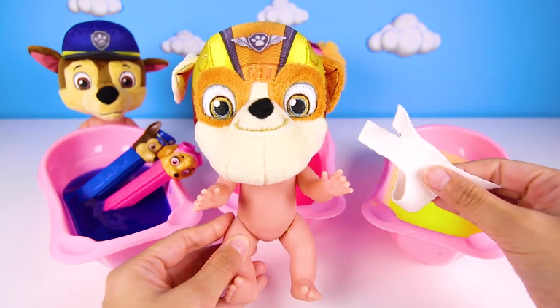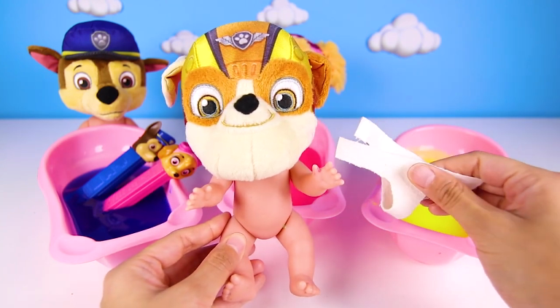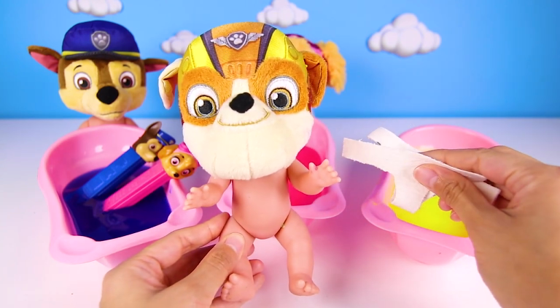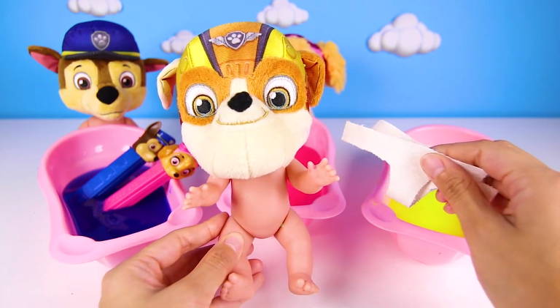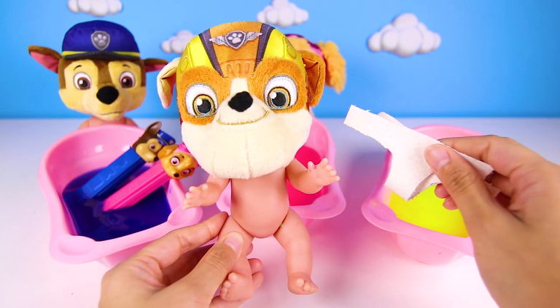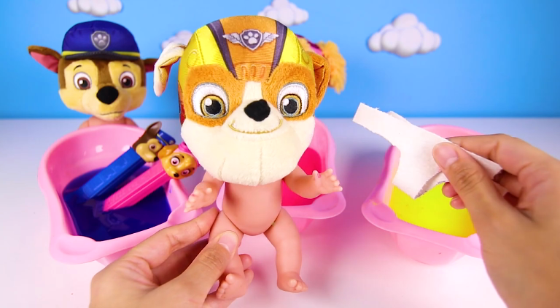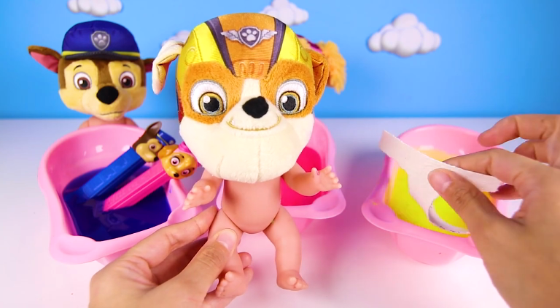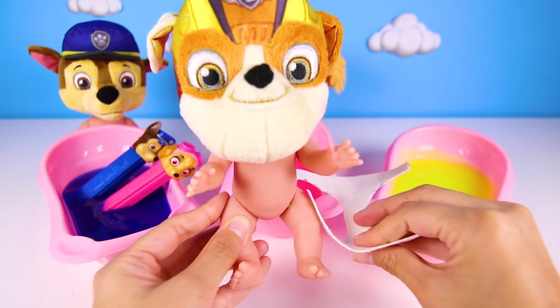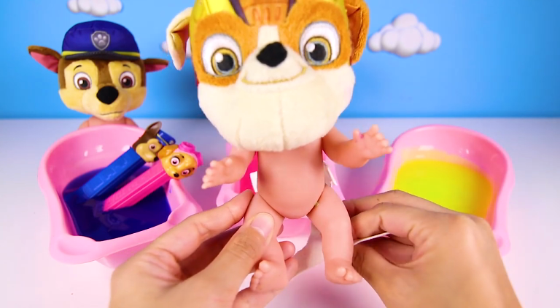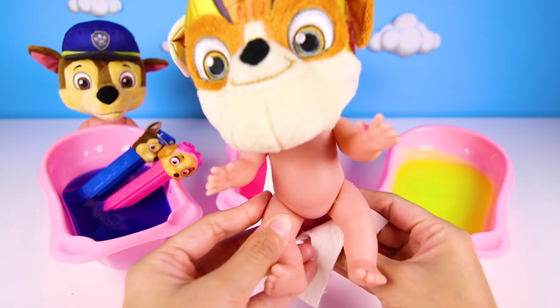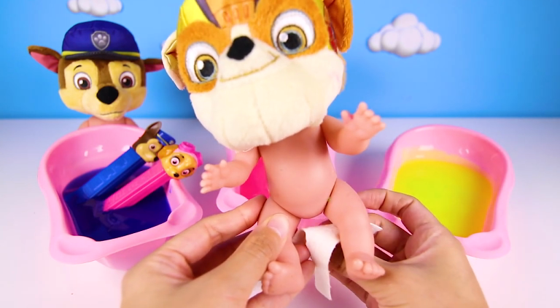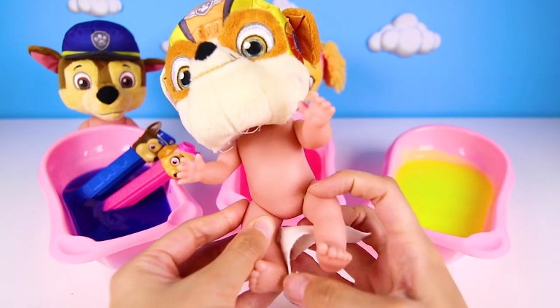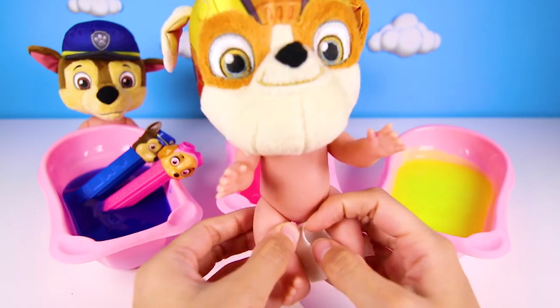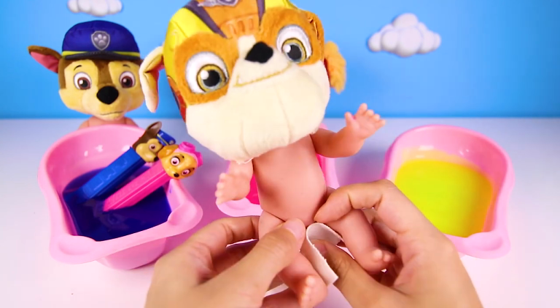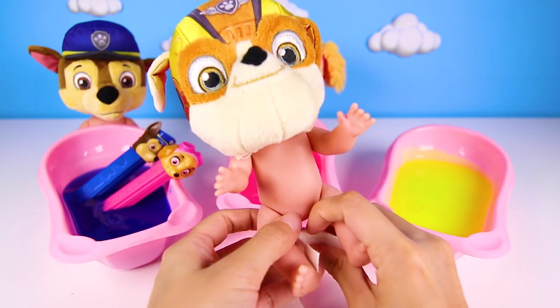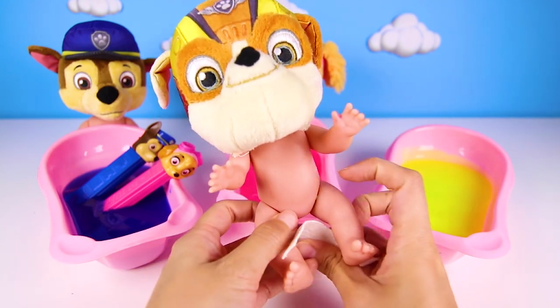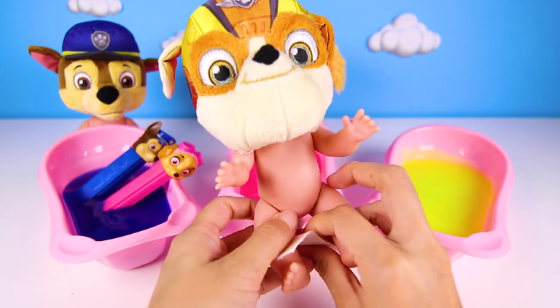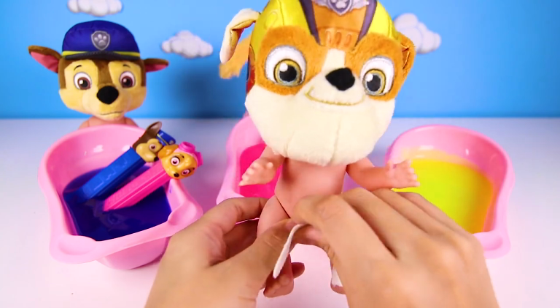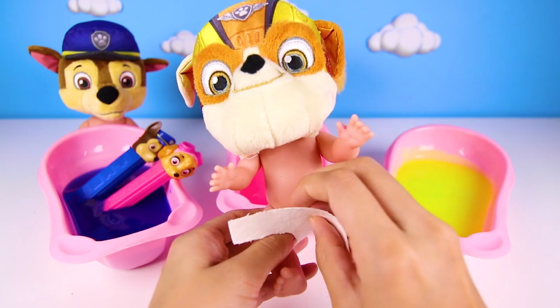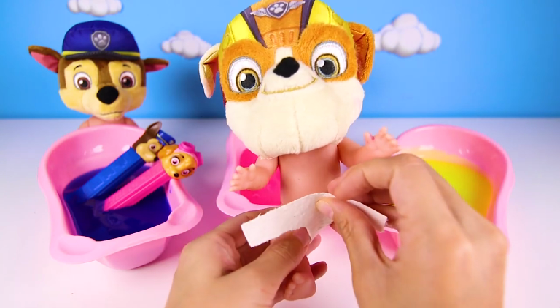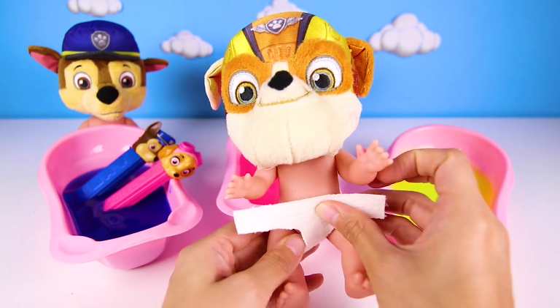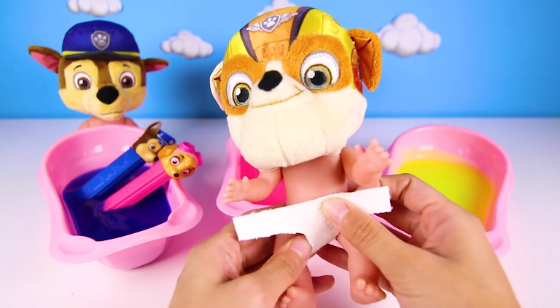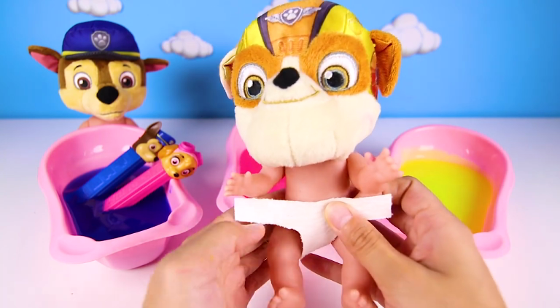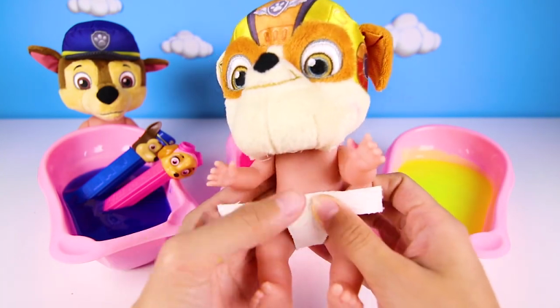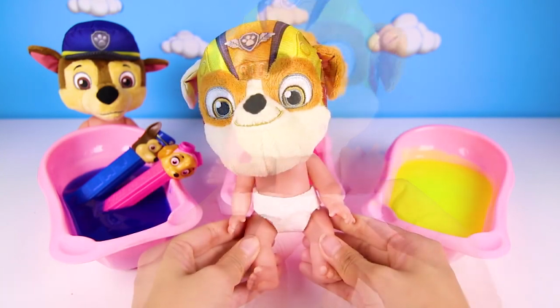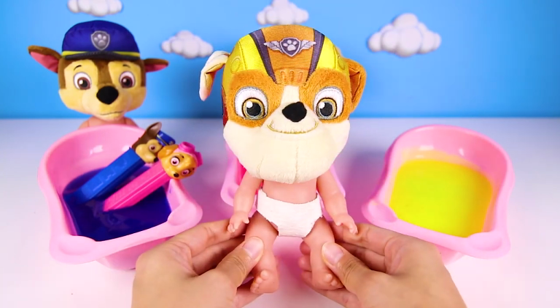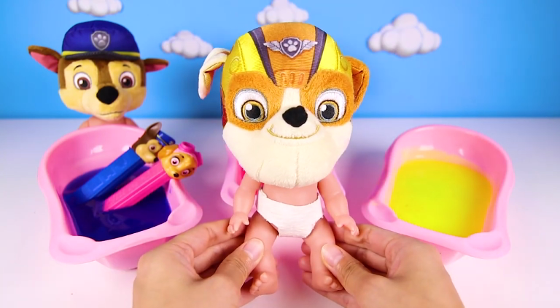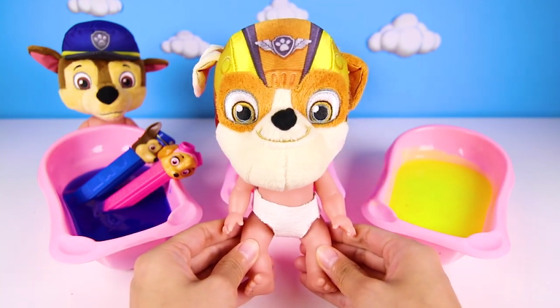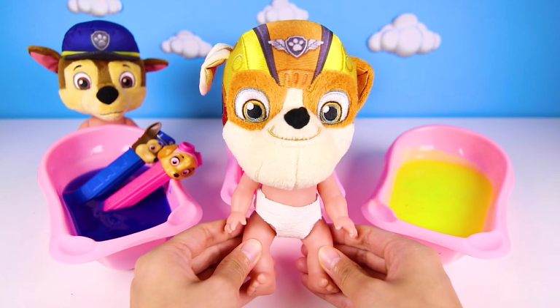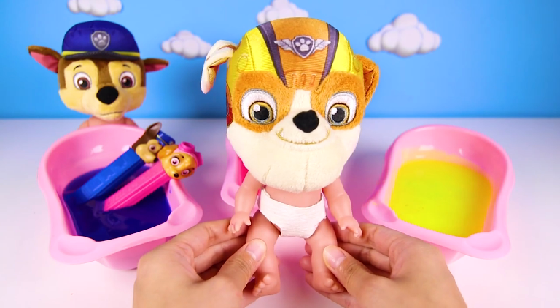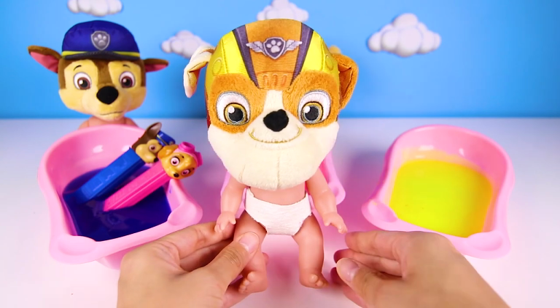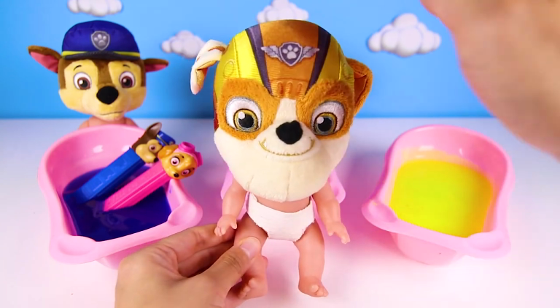Rubble has to wear a diaper just like Chase does. It's OK to wear a diaper when you're getting potty trained — it's normal and it helps you when you have accidents. Now toy time, yay!